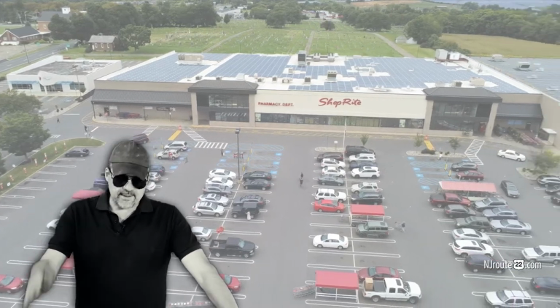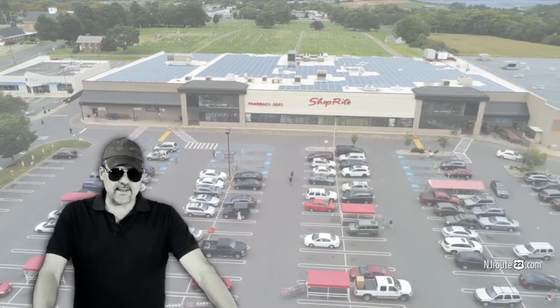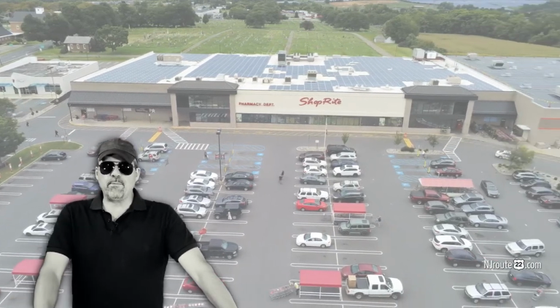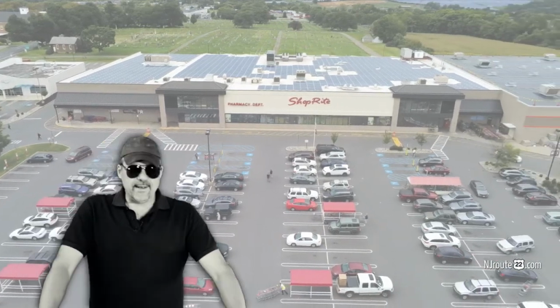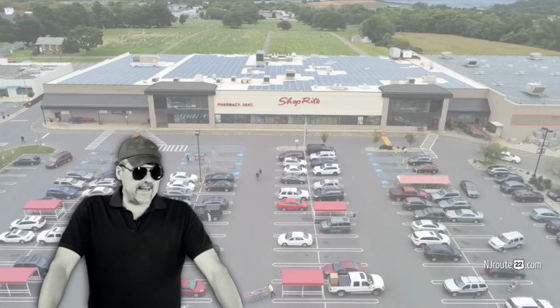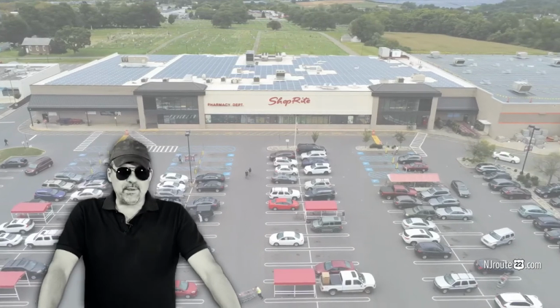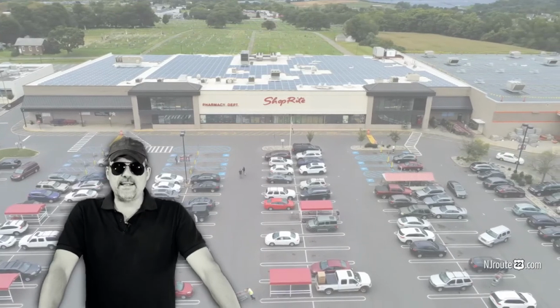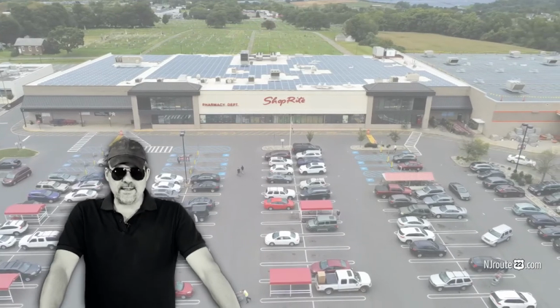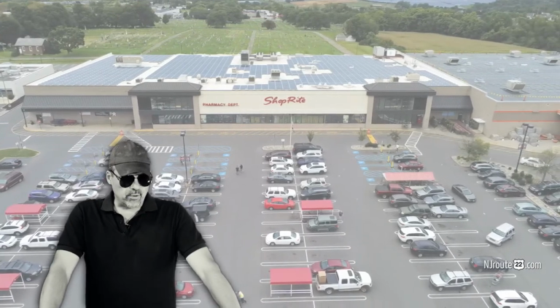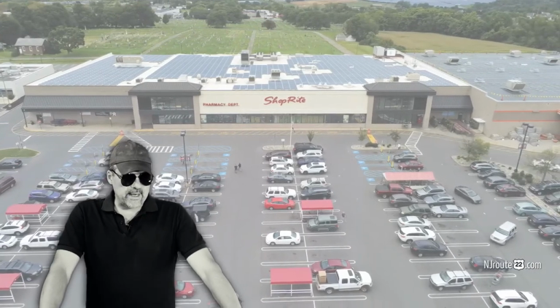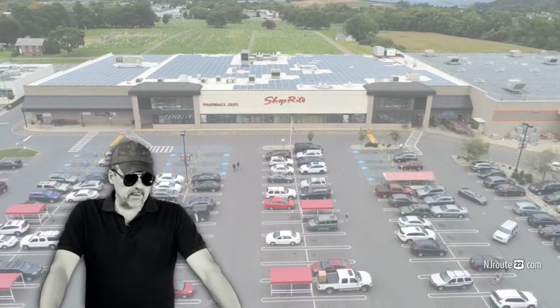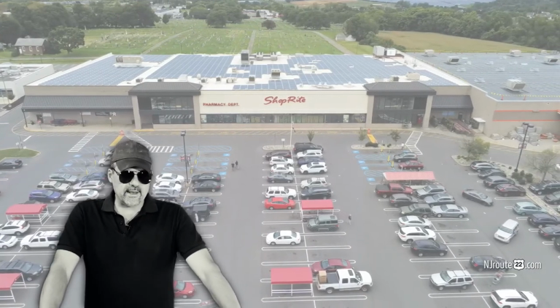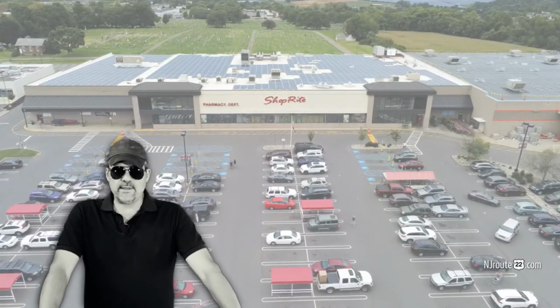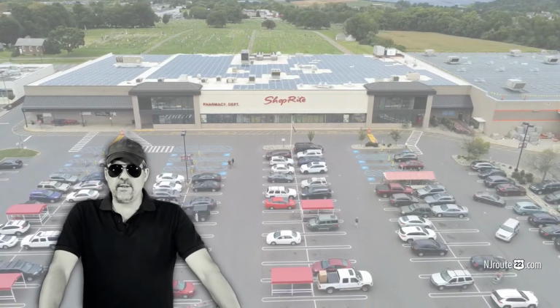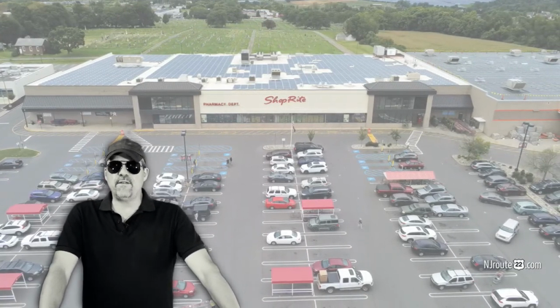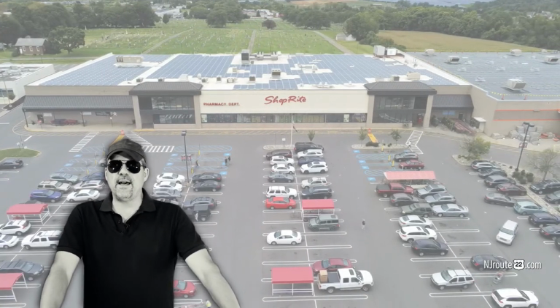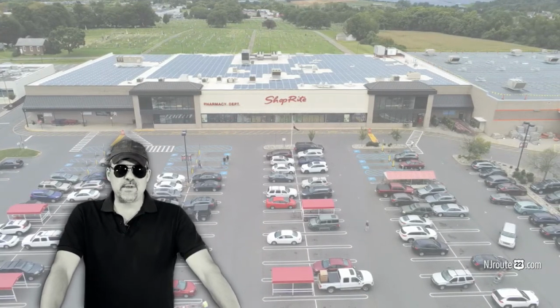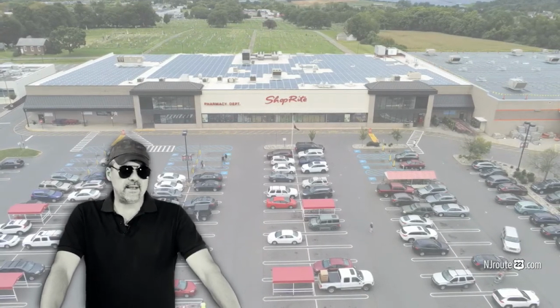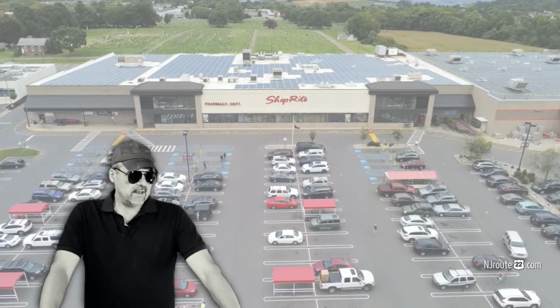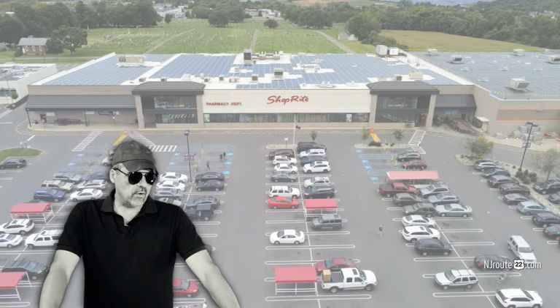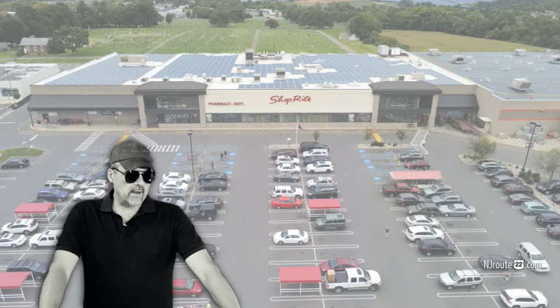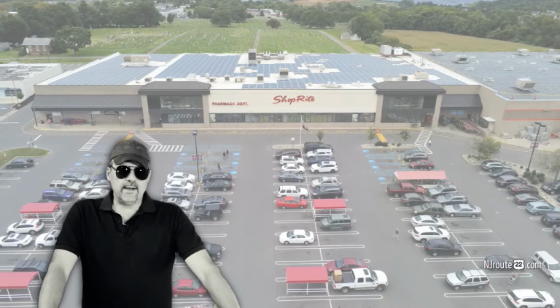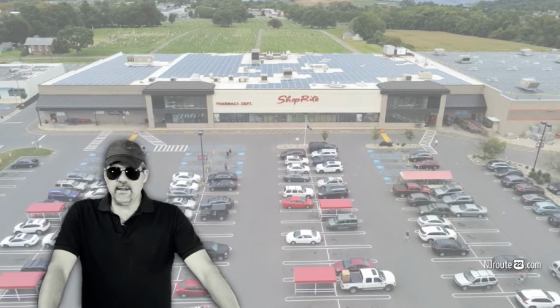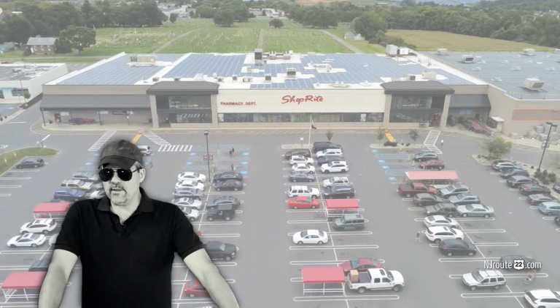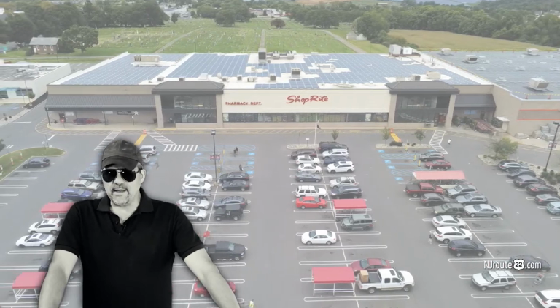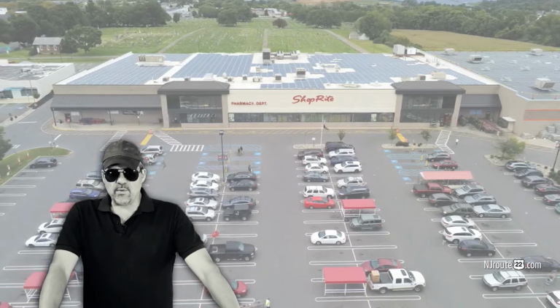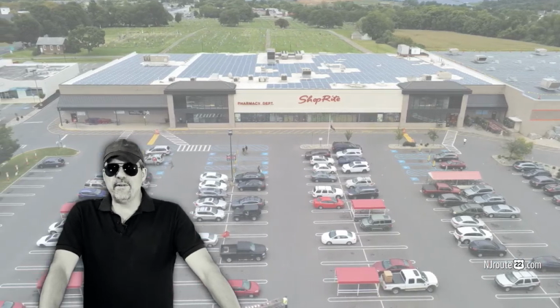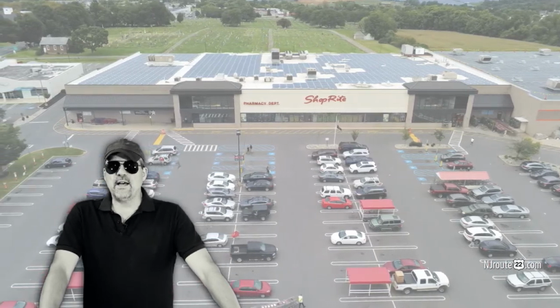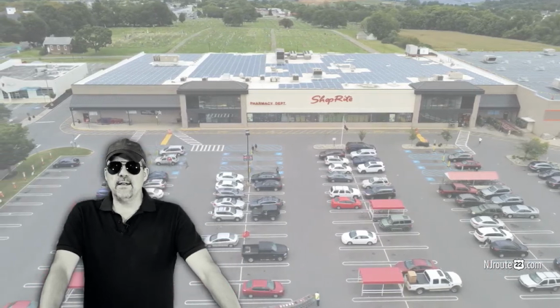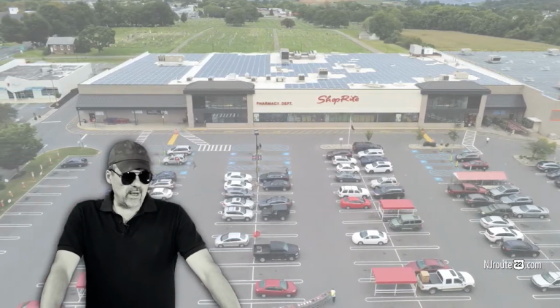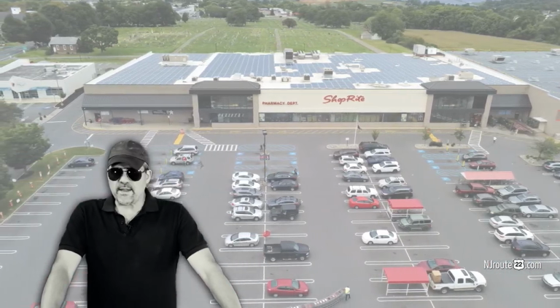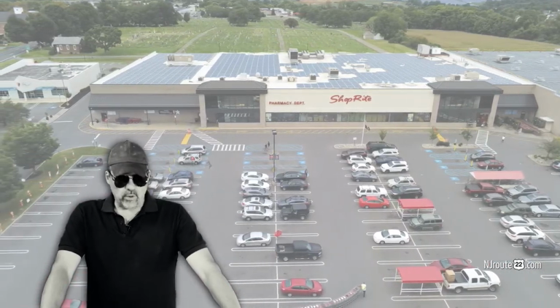Since this outbreak has taken place, things have improved greatly. We get almost 95% of our order, and there have been times where we've even gotten everything we've ordered.